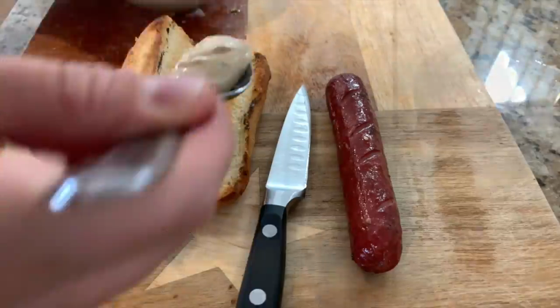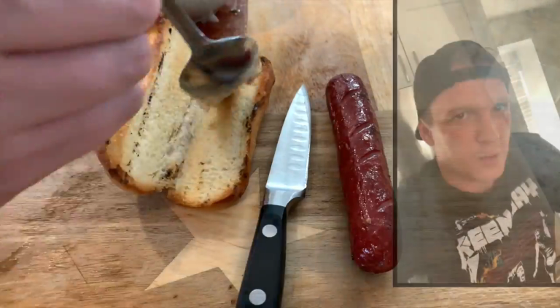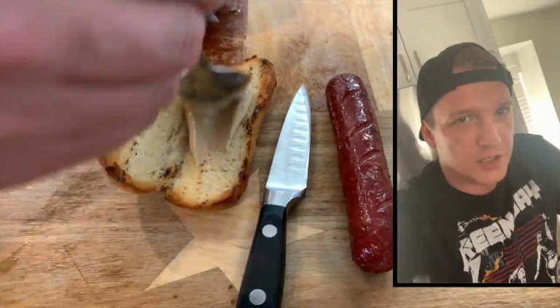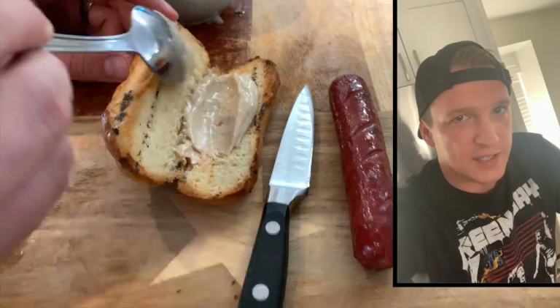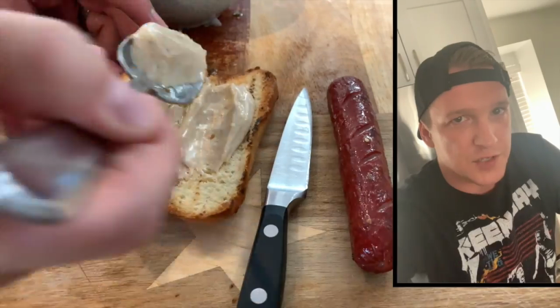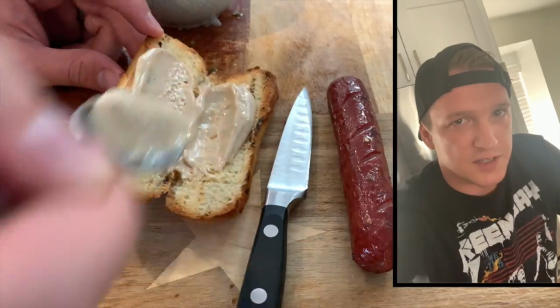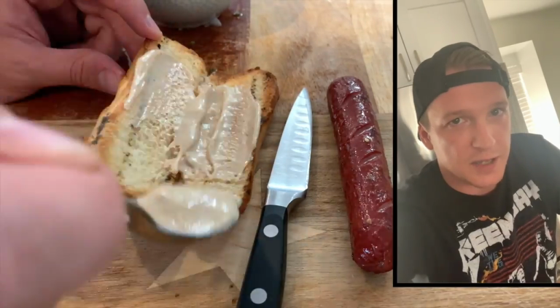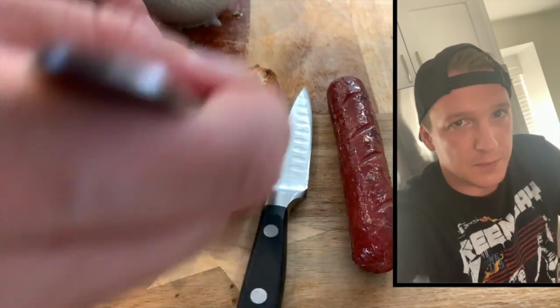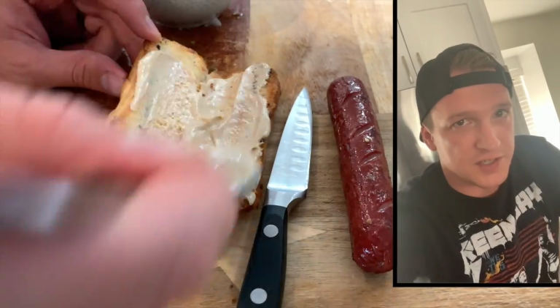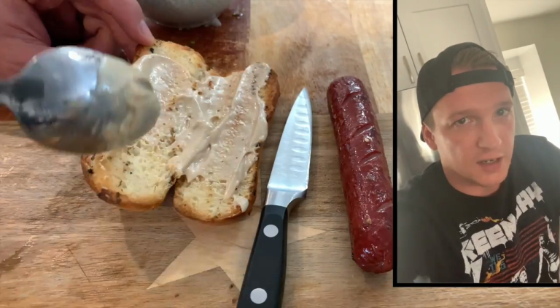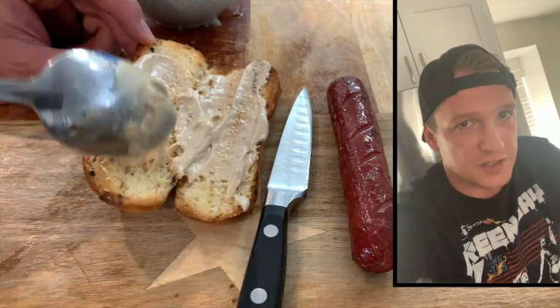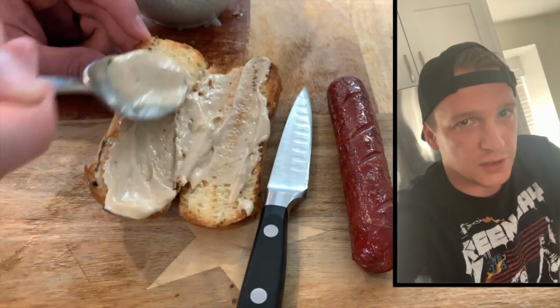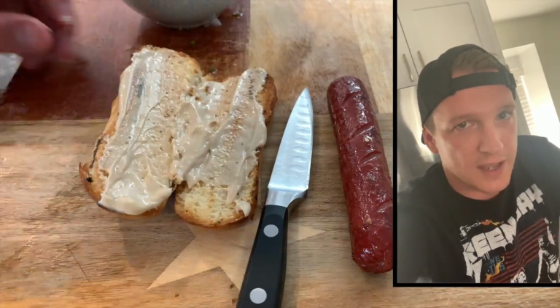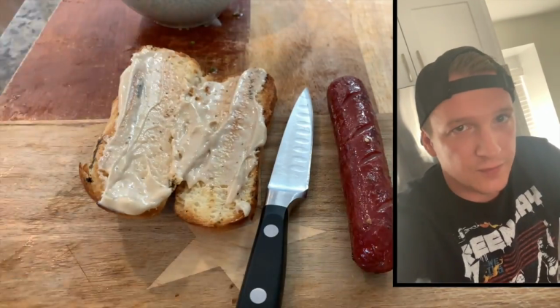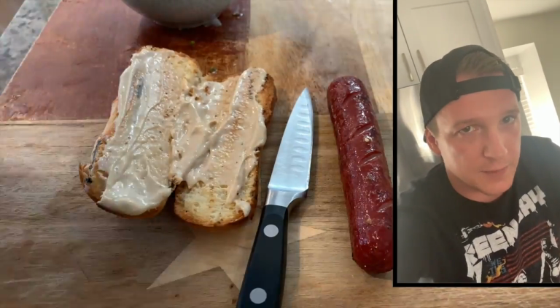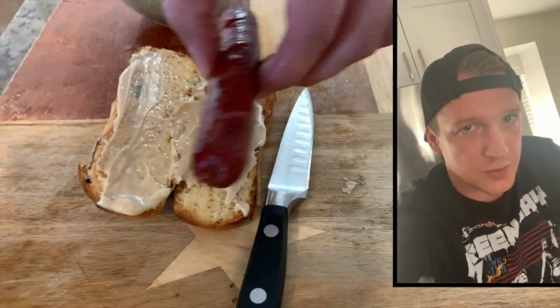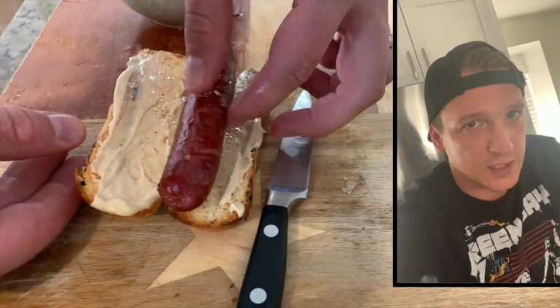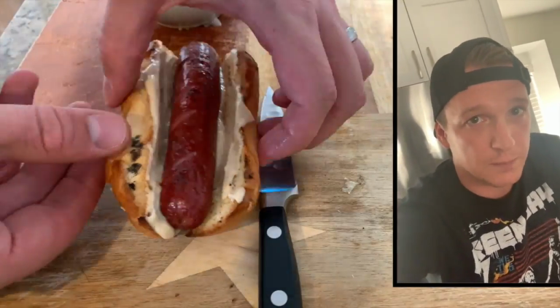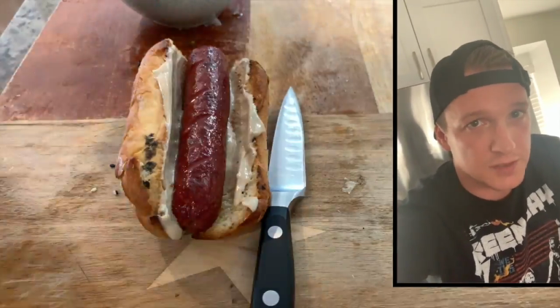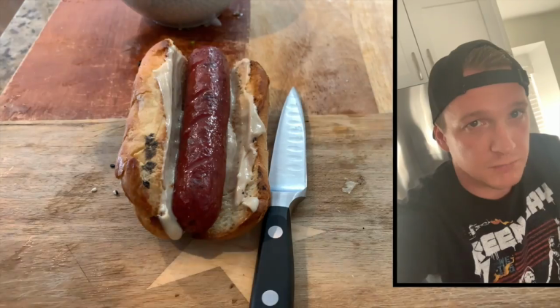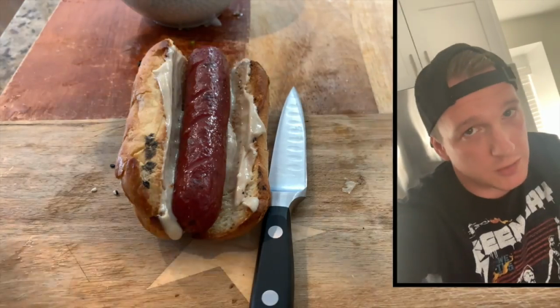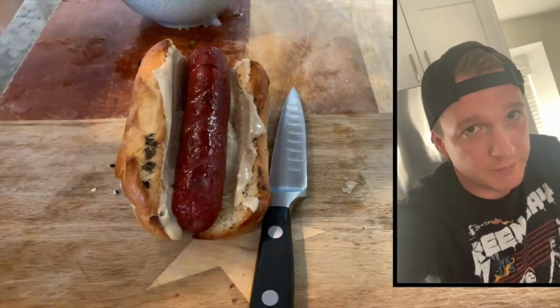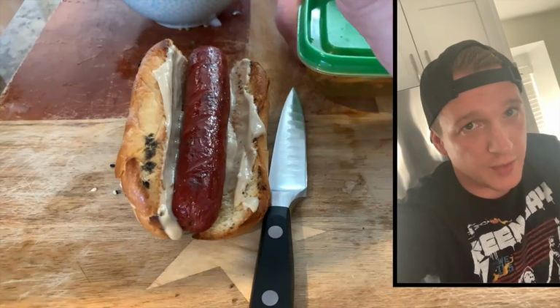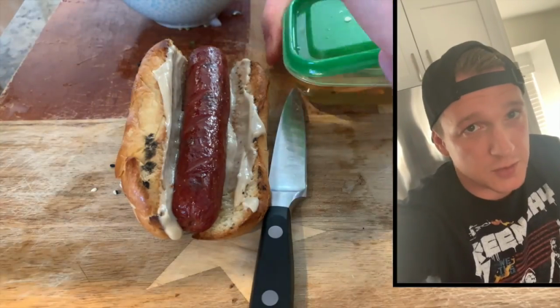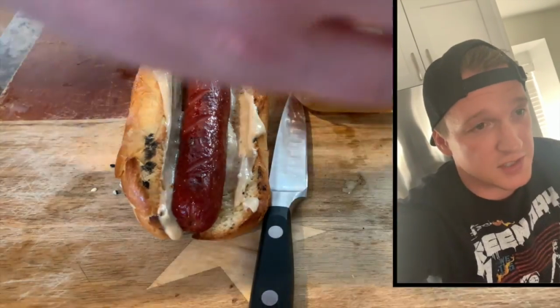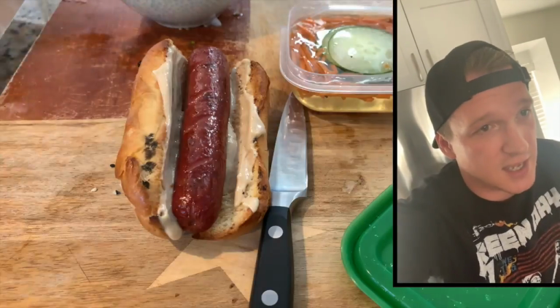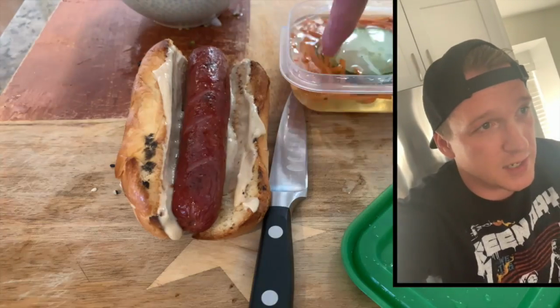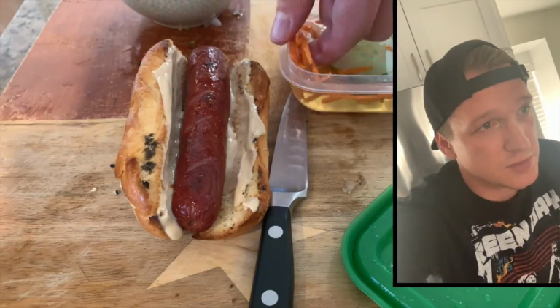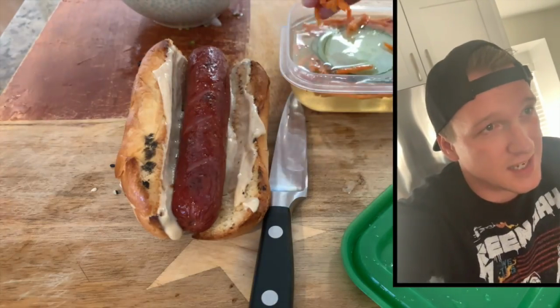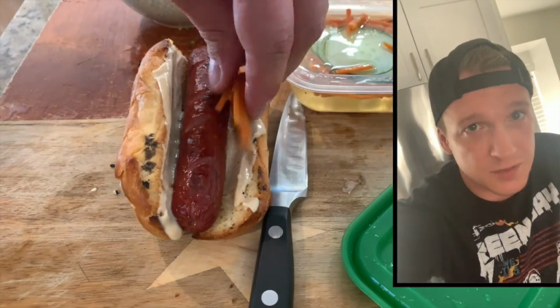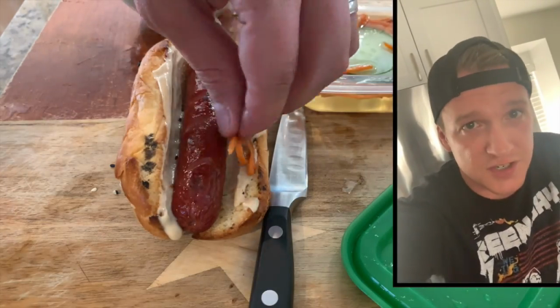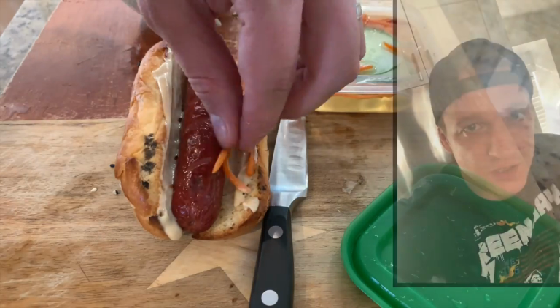Watch closely how I dress this banh mi impersonator. I'm gonna start with the mayo, then do the quick pickles — the quickles — then sliced jalapeños, and top with some fresh cilantro.